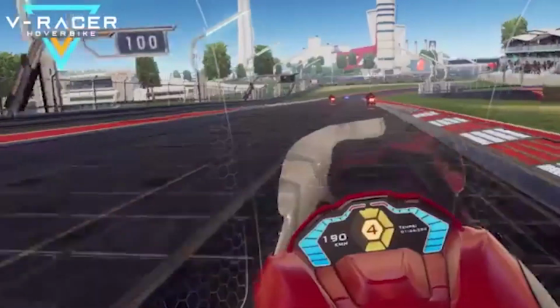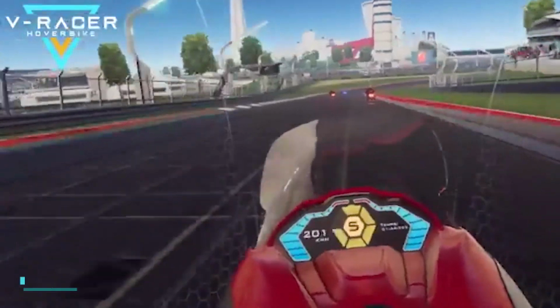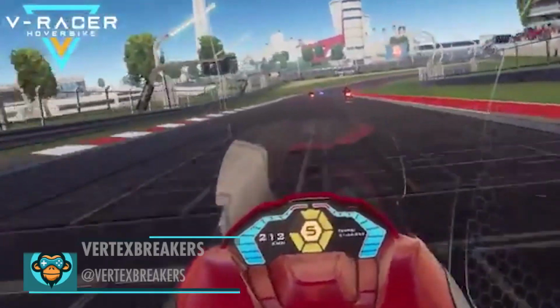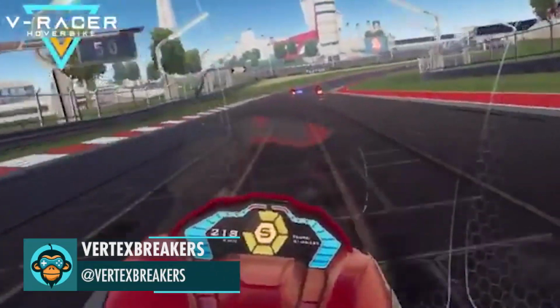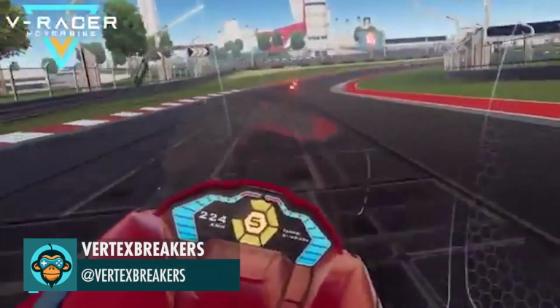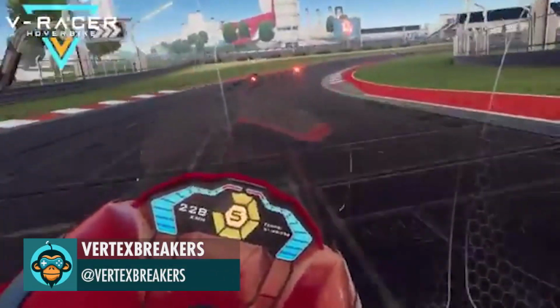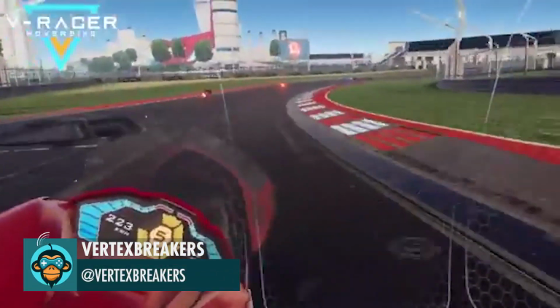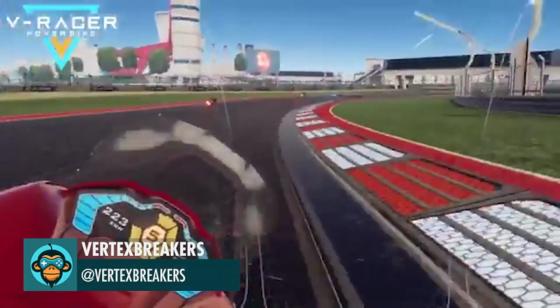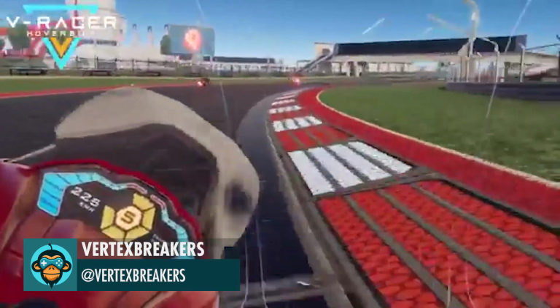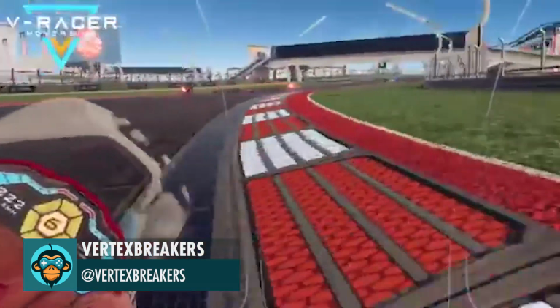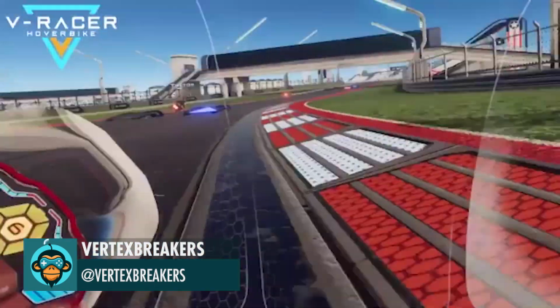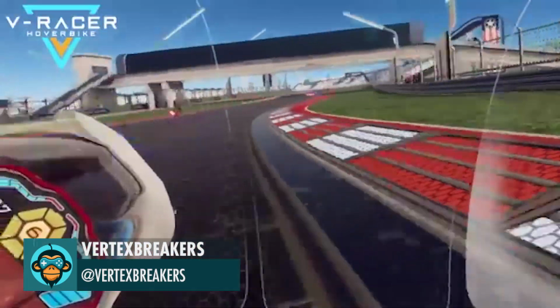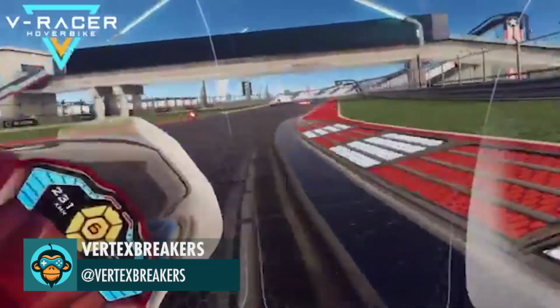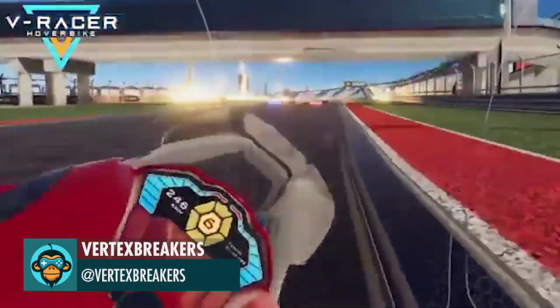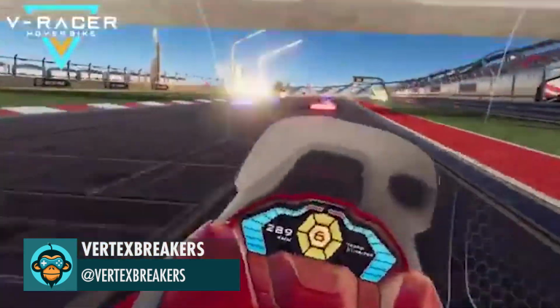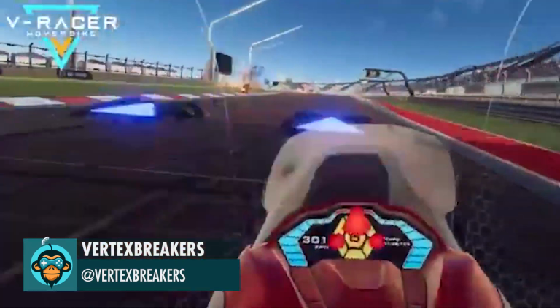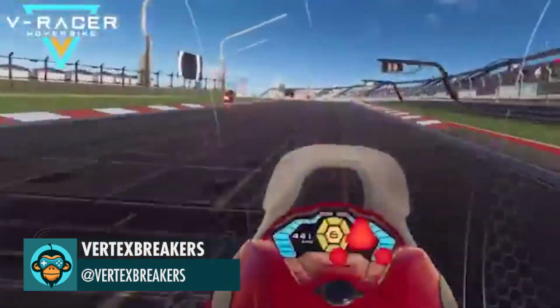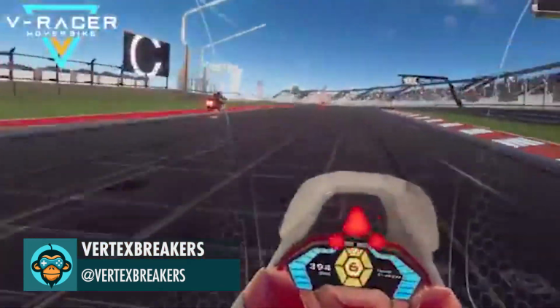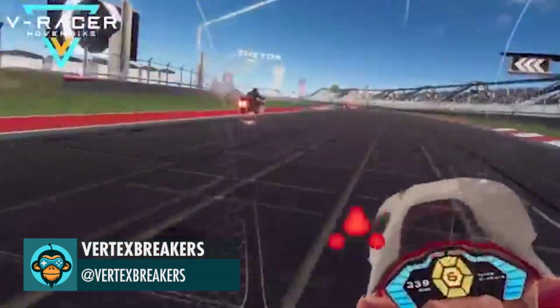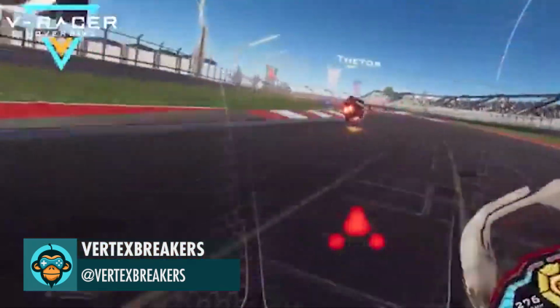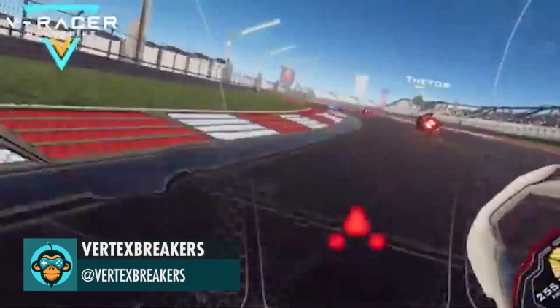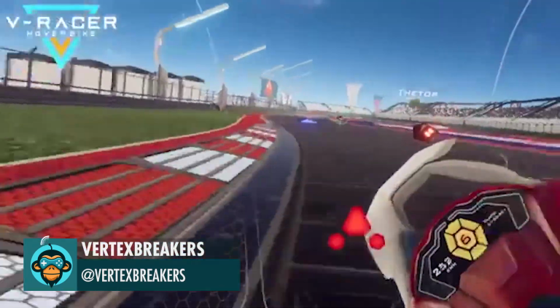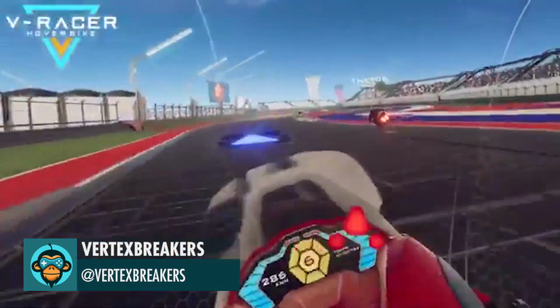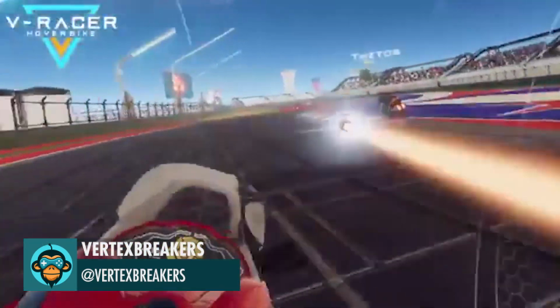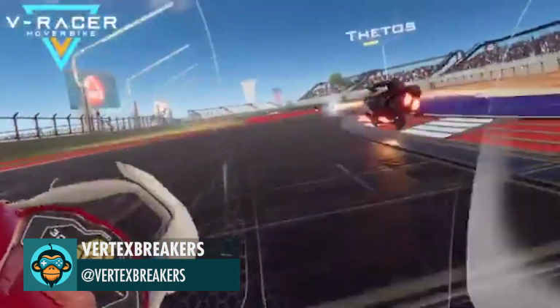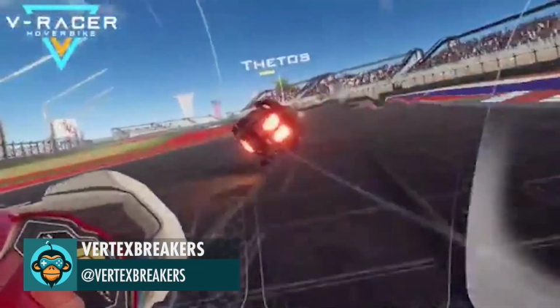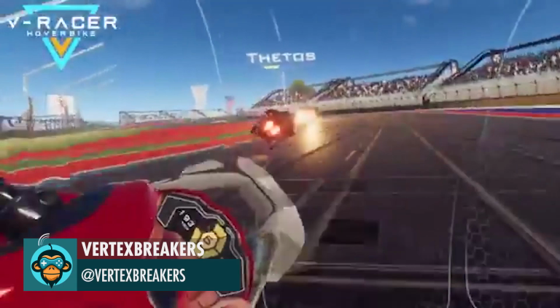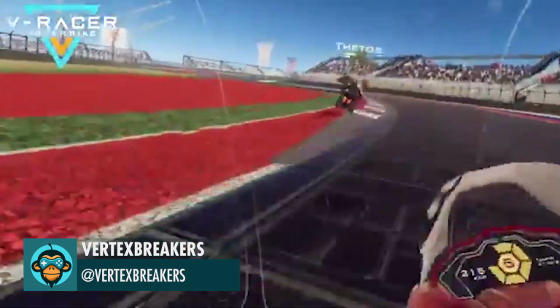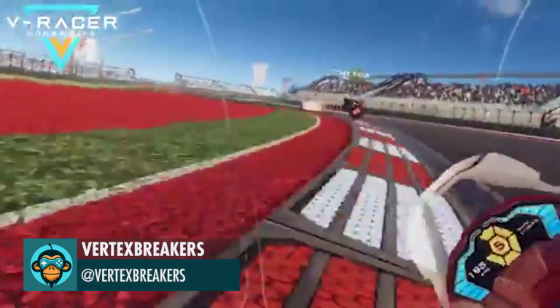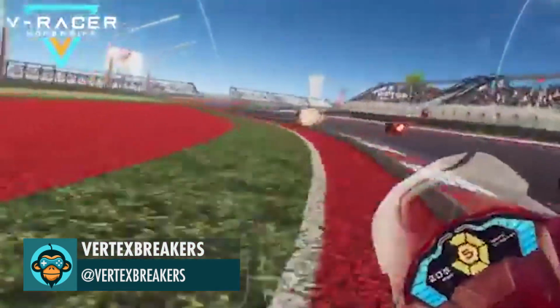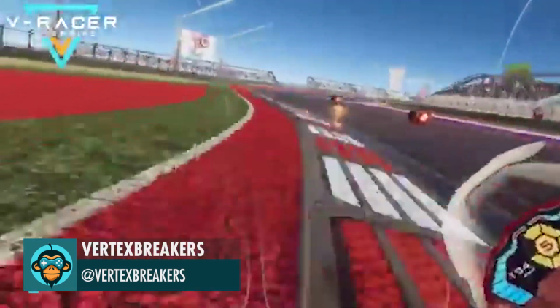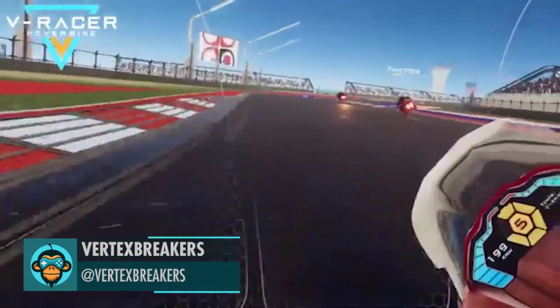VIRTEX BREAKERS reveals The Racer, a futuristic hover bike racer meant for the Oculus Rift. Check it out on Steam.